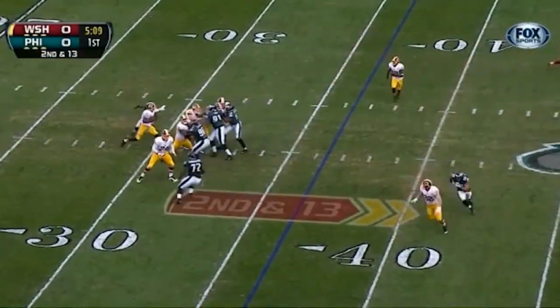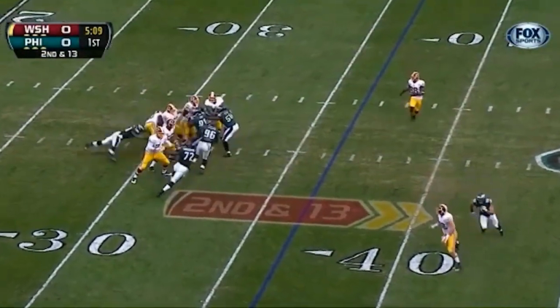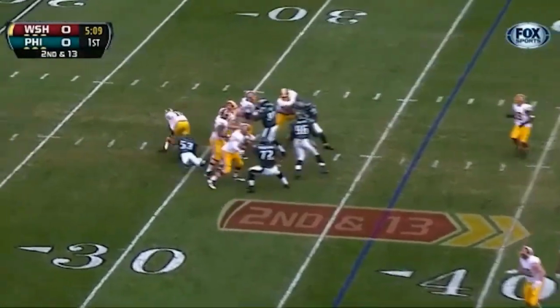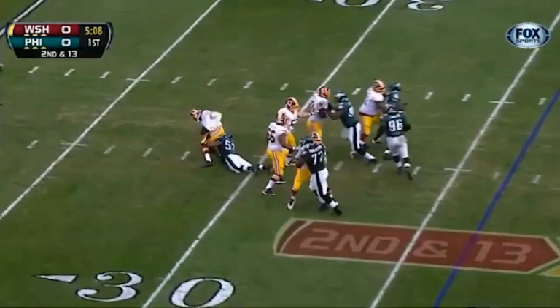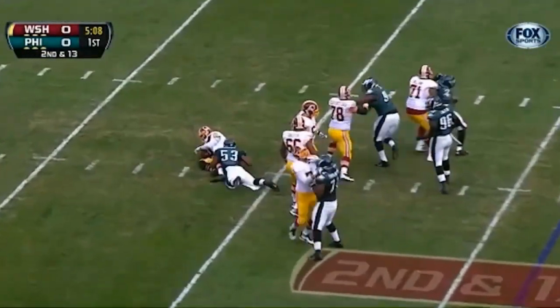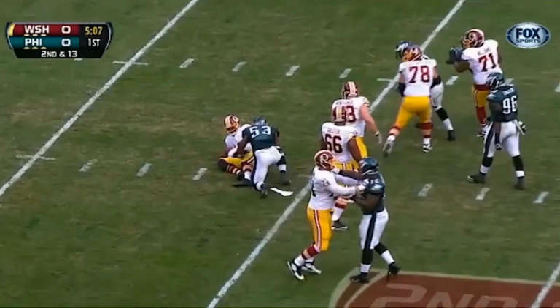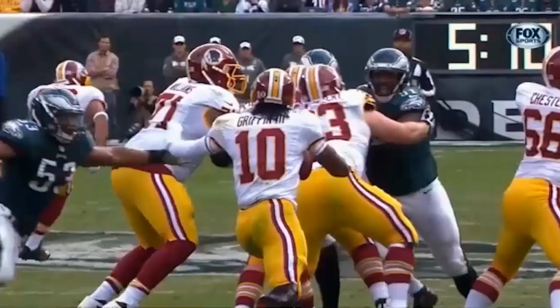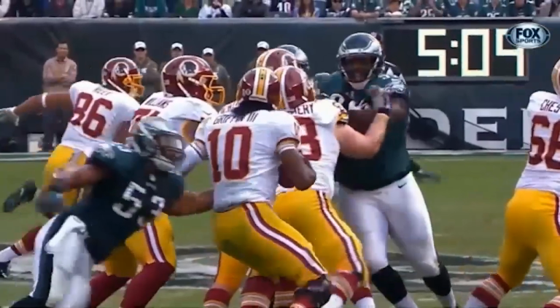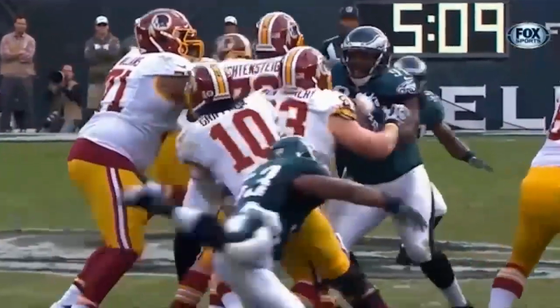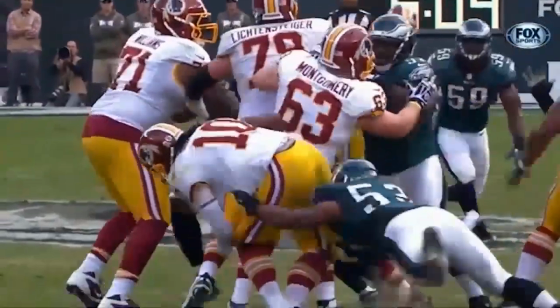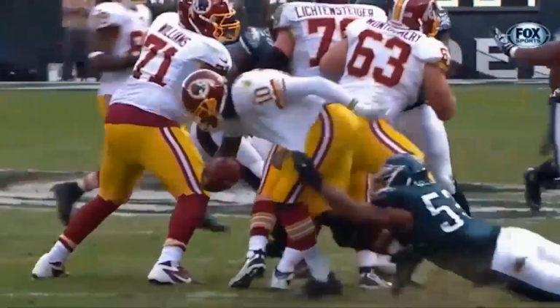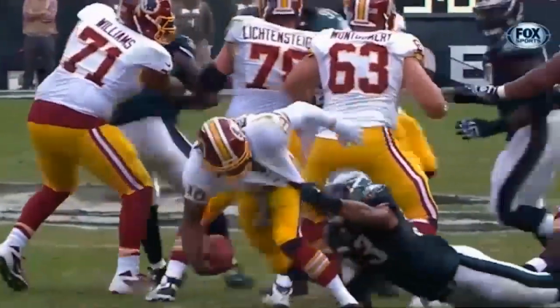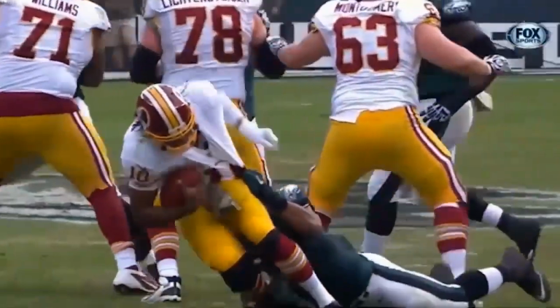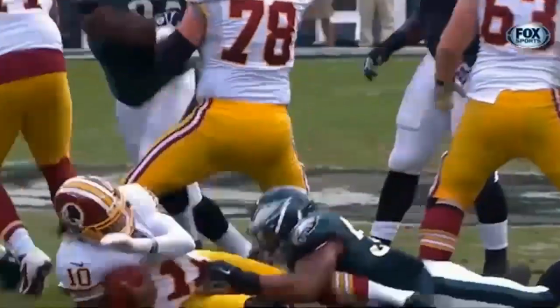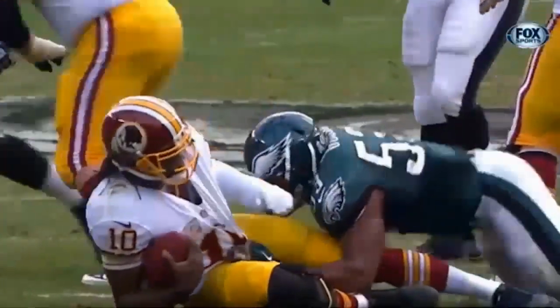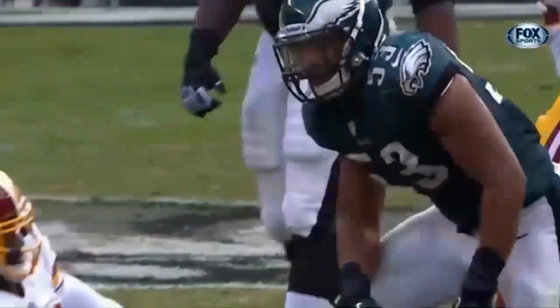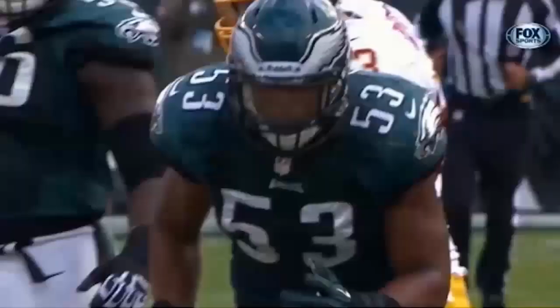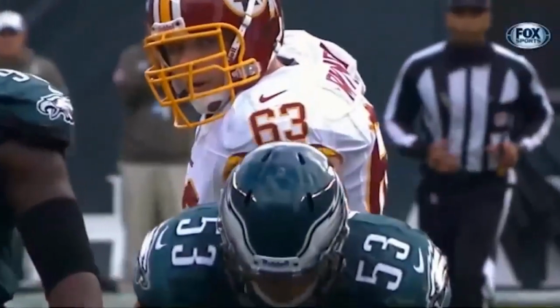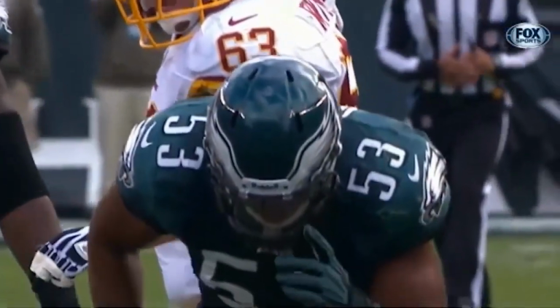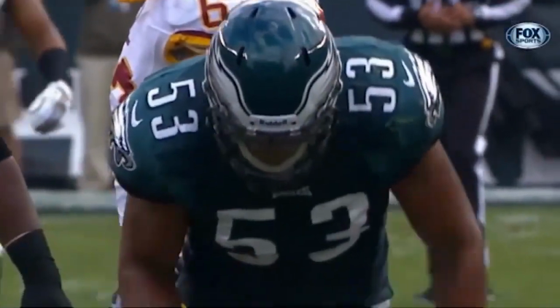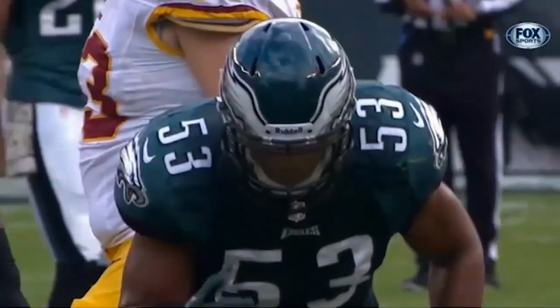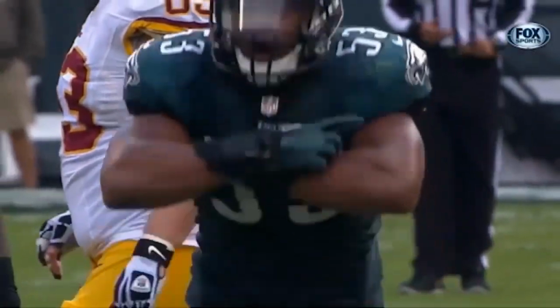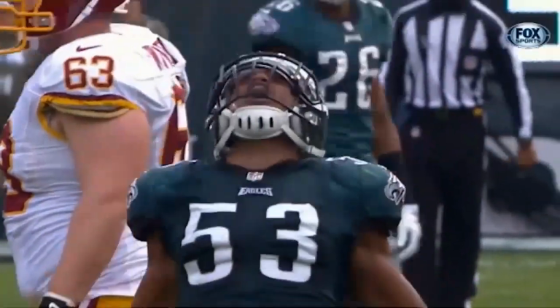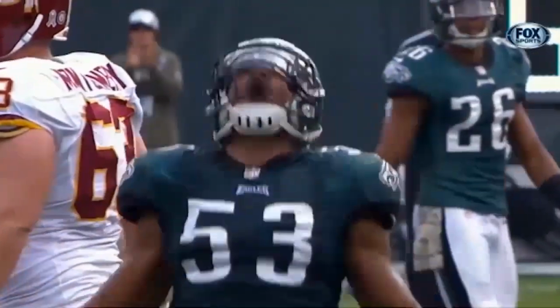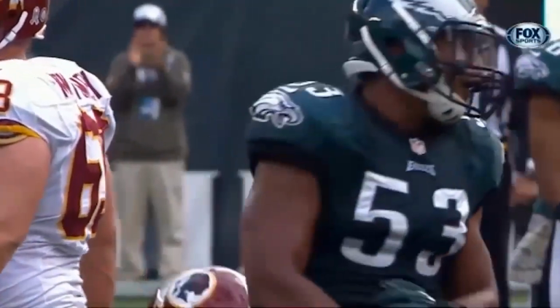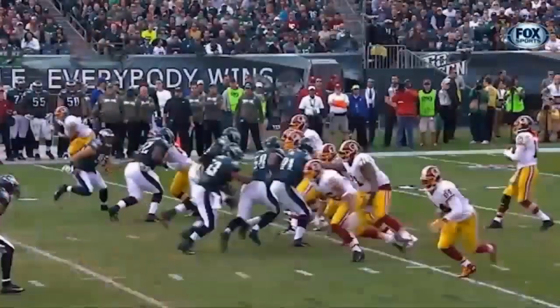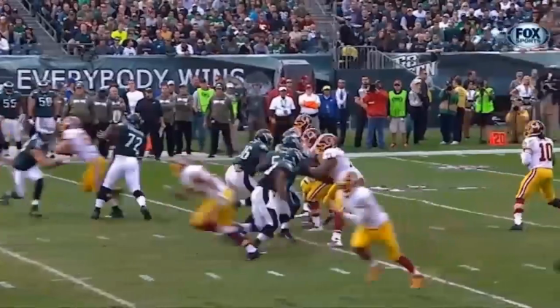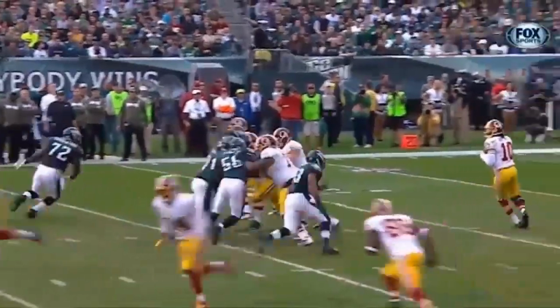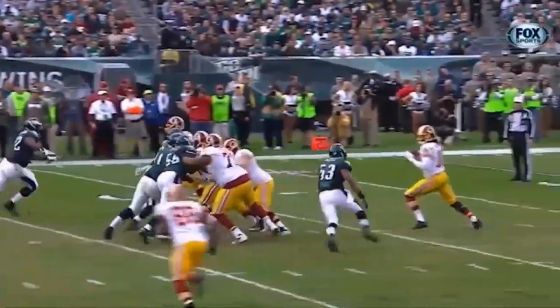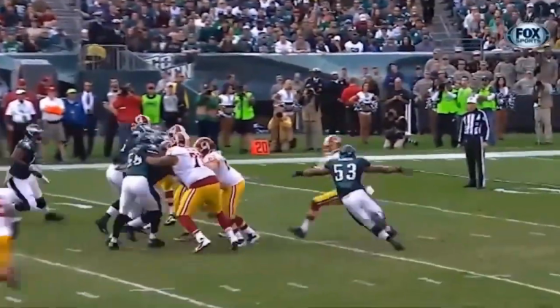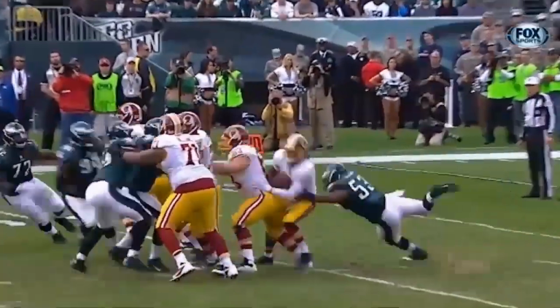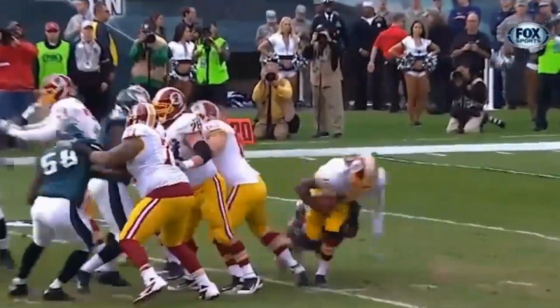It's Killin' and down he goes. Najee Goode getting the sack for the injured Michael Kendricks — has the first sack of the day for Philadelphia. See Najee Goode, he's gonna loop around and get to Robert Griffin.